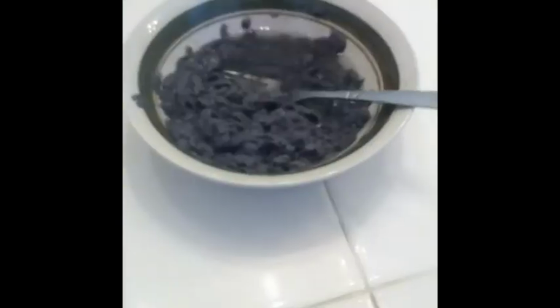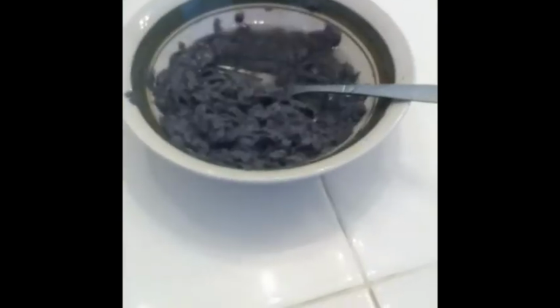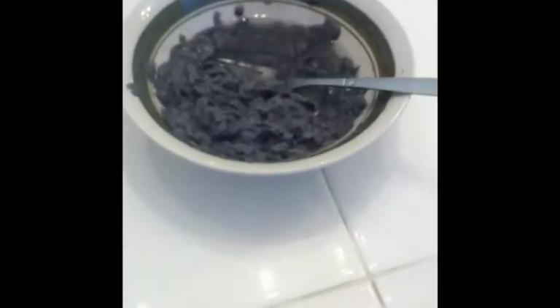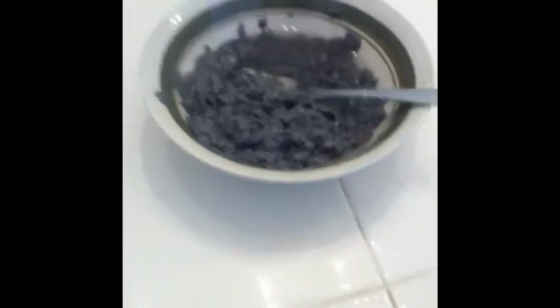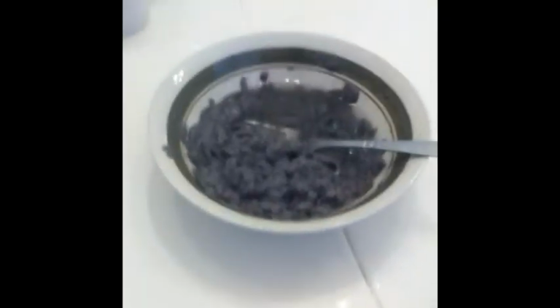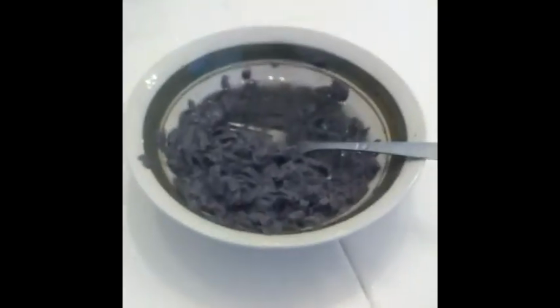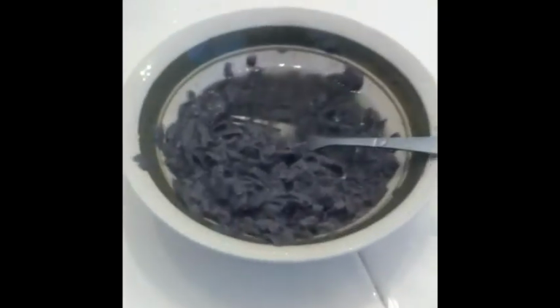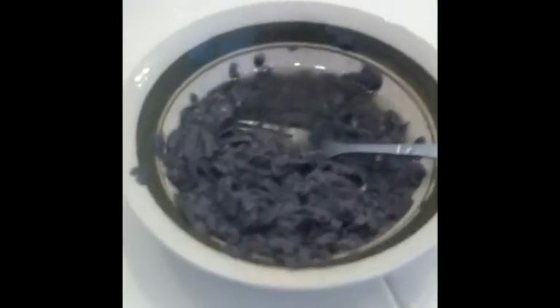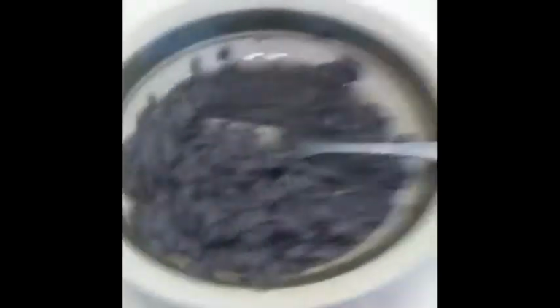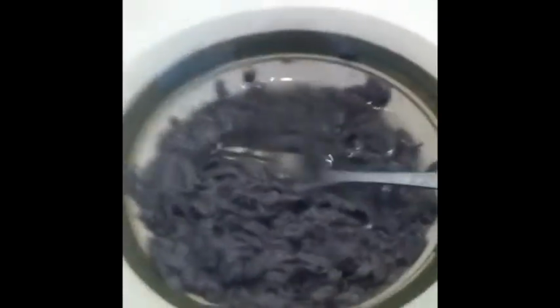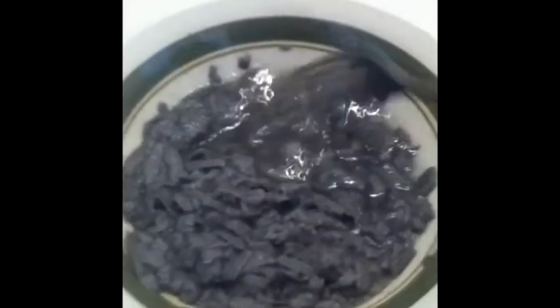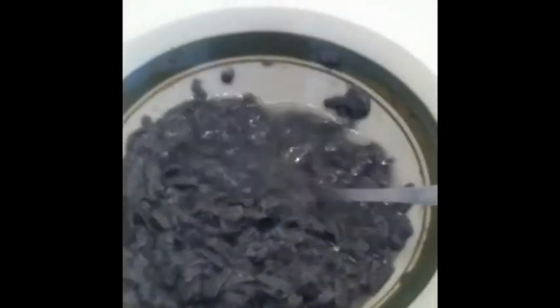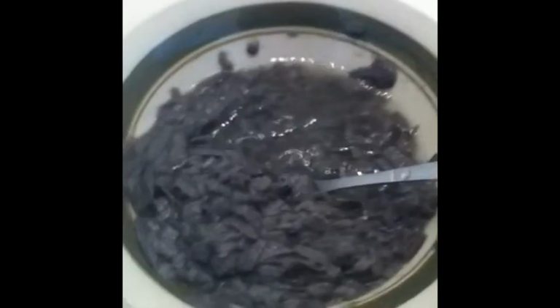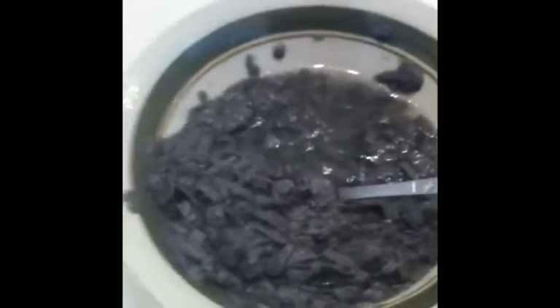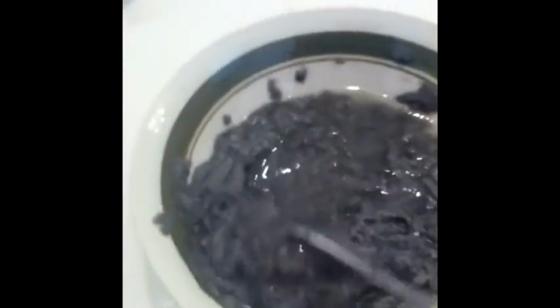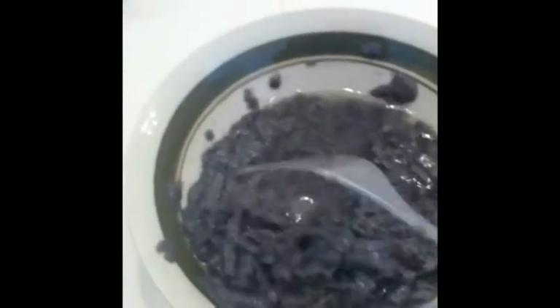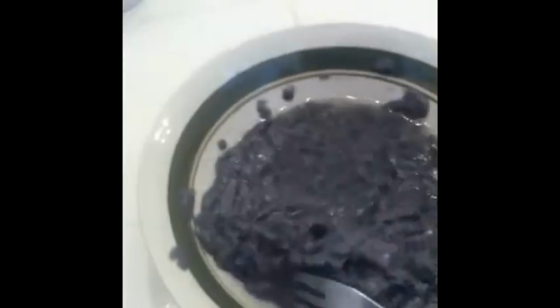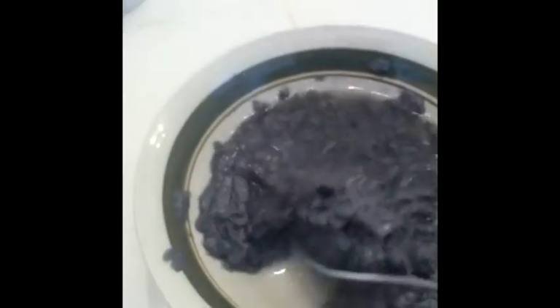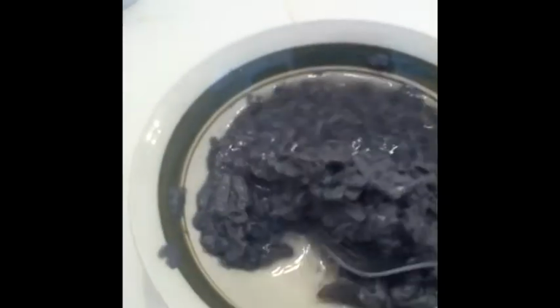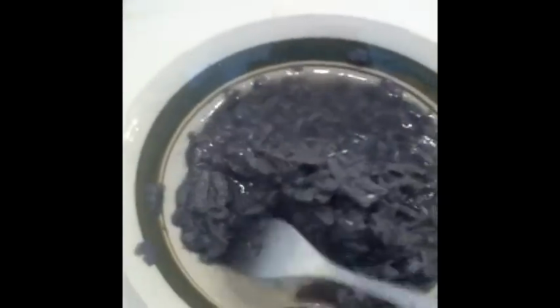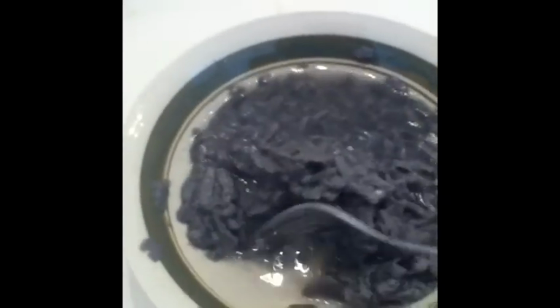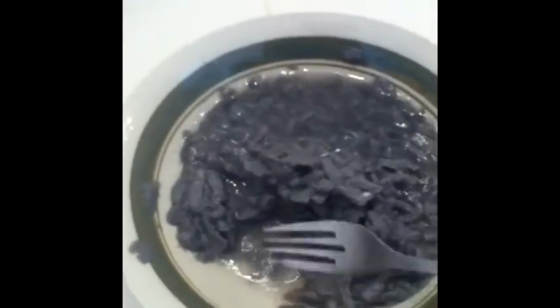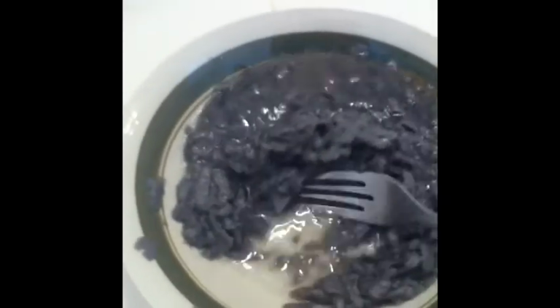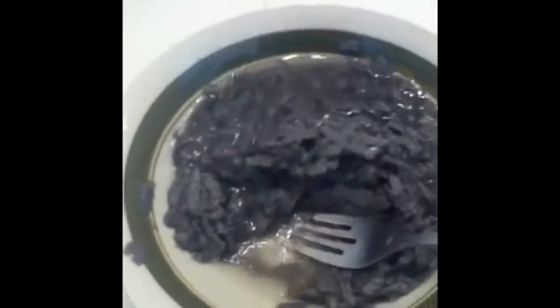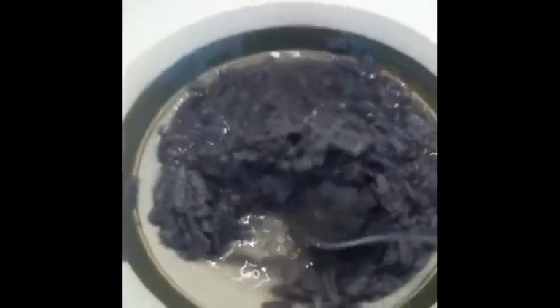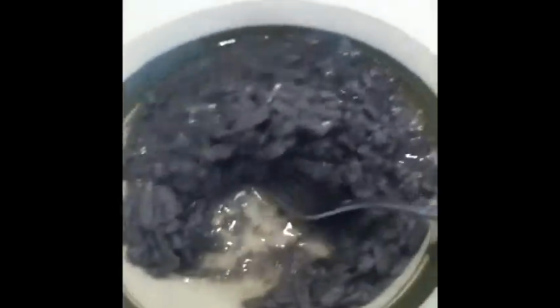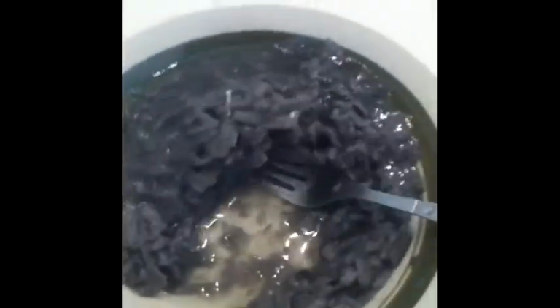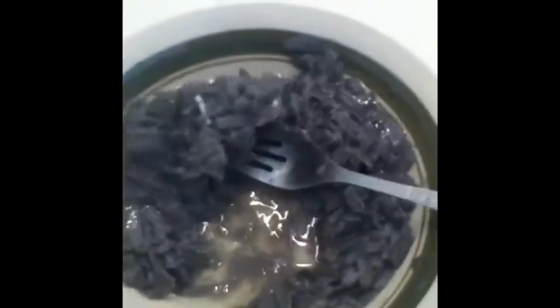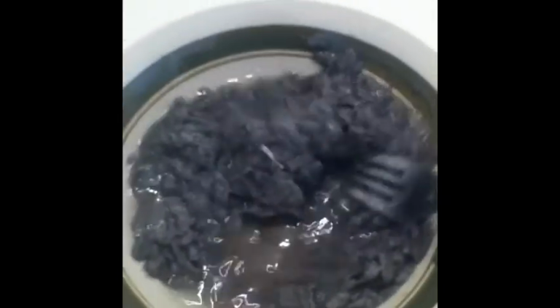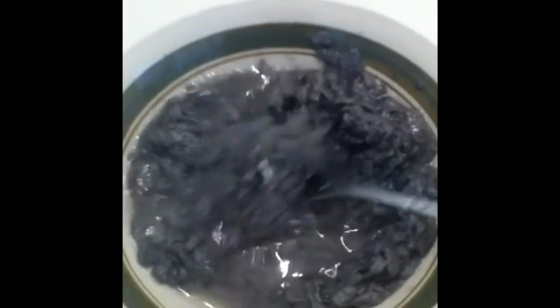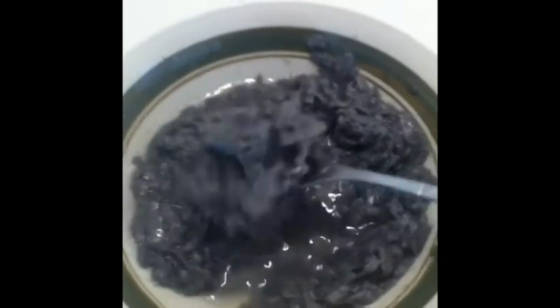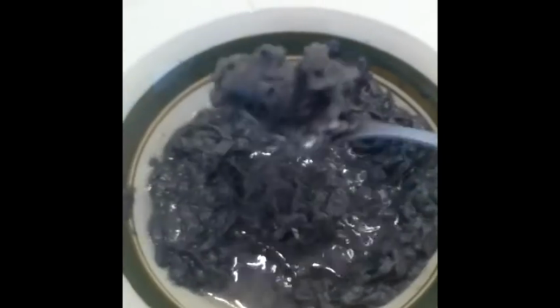After you're done with that, it's going to look like this — it's really squishy. It just comes out really, really squishy, and that's how you want it.